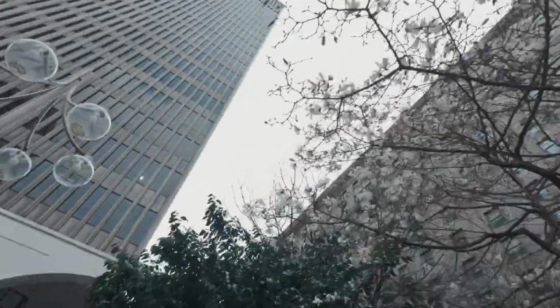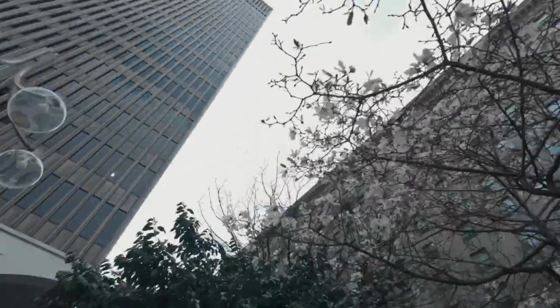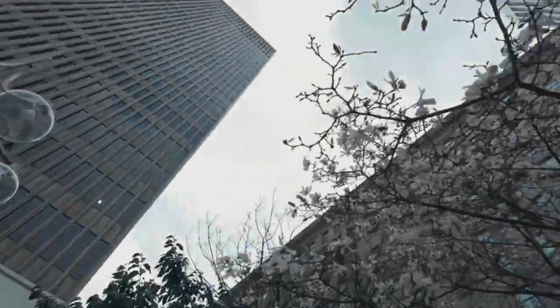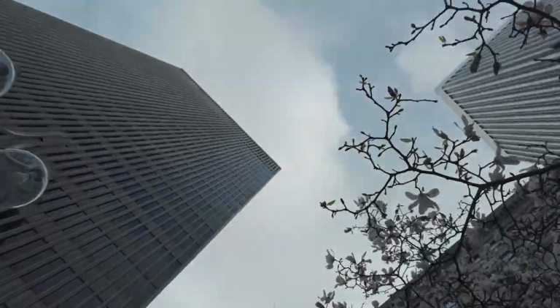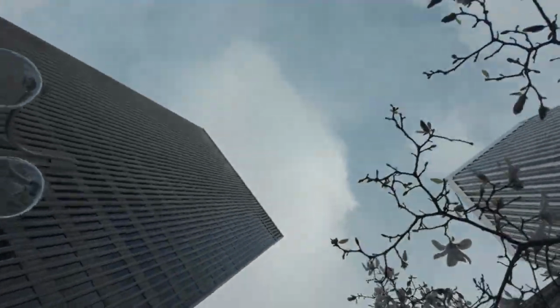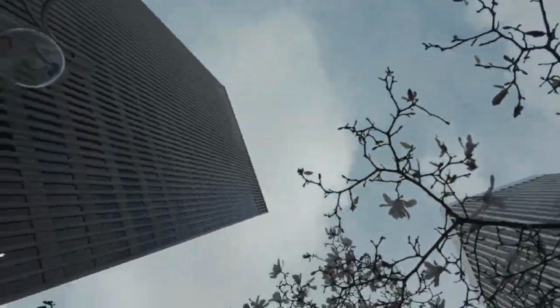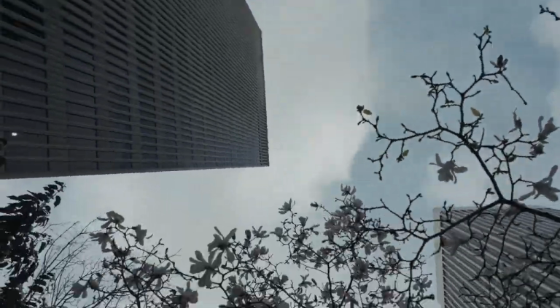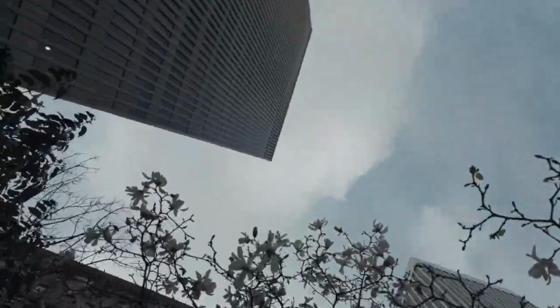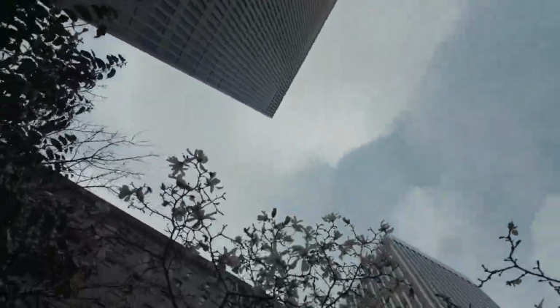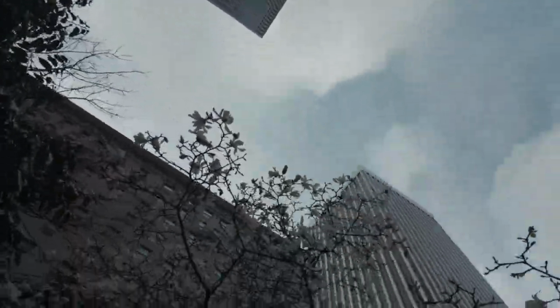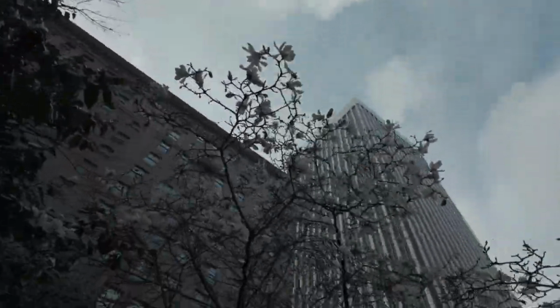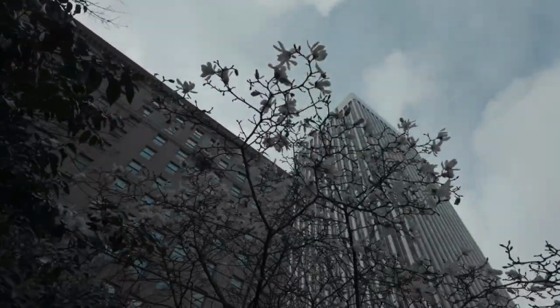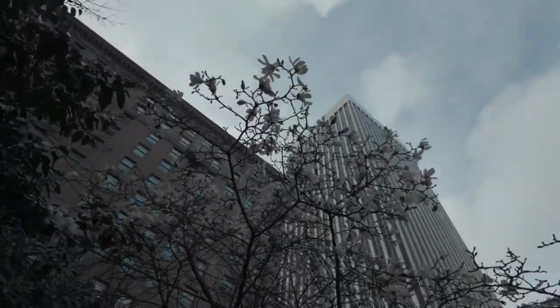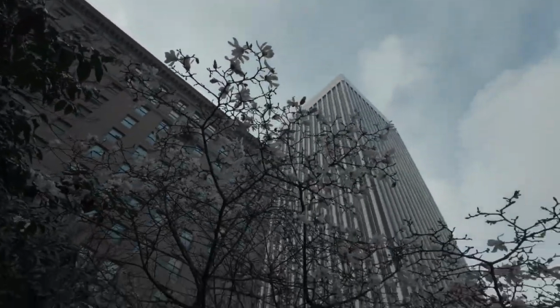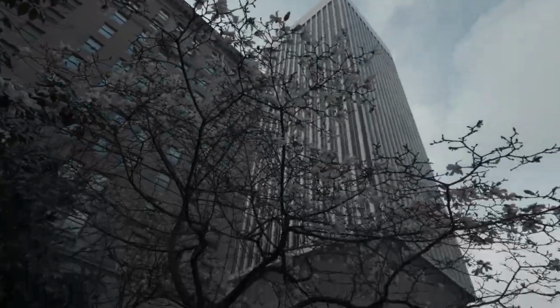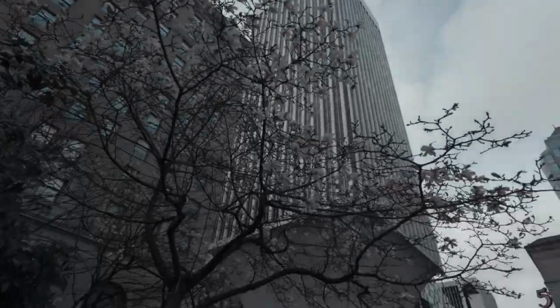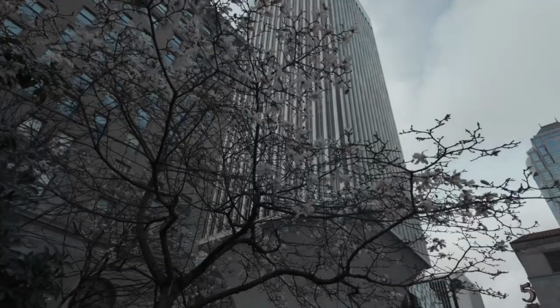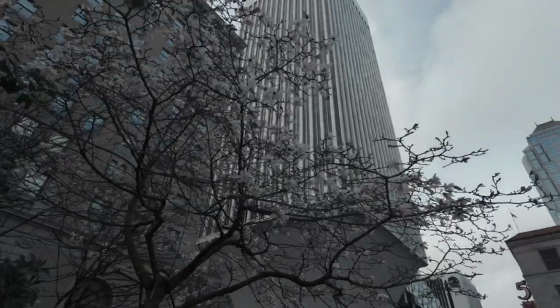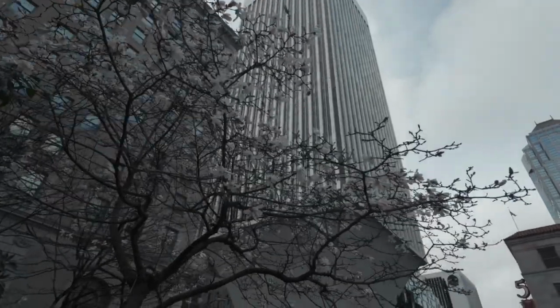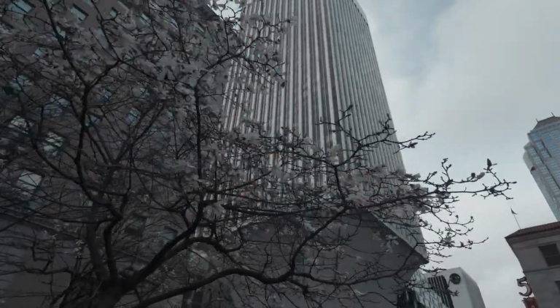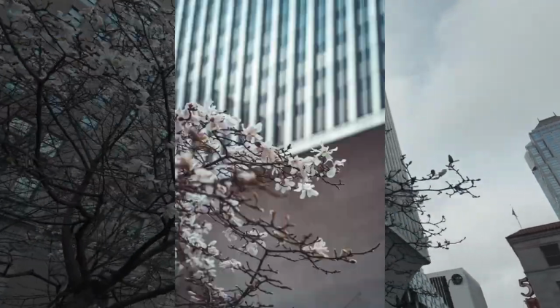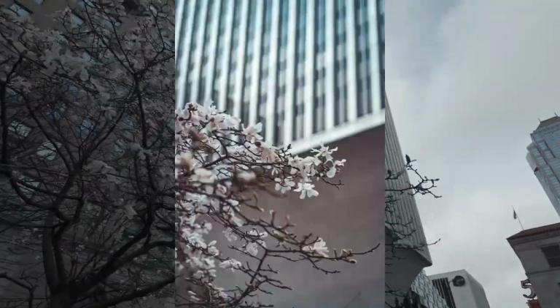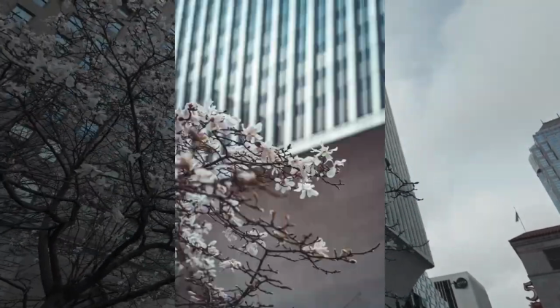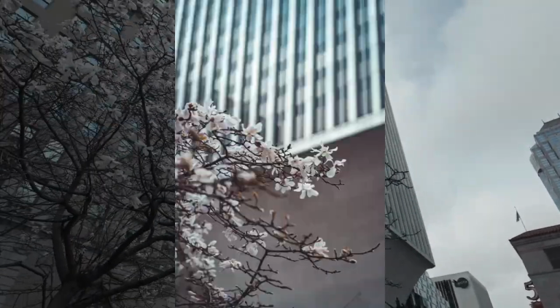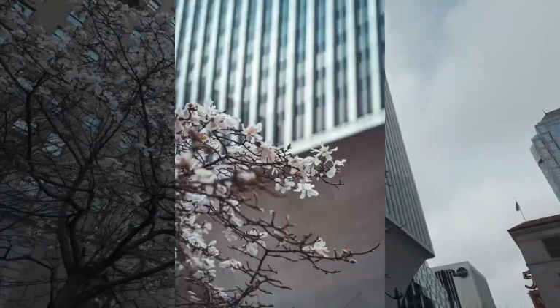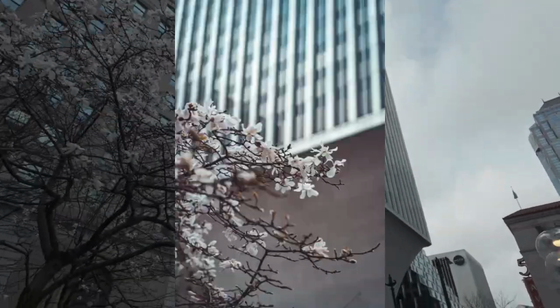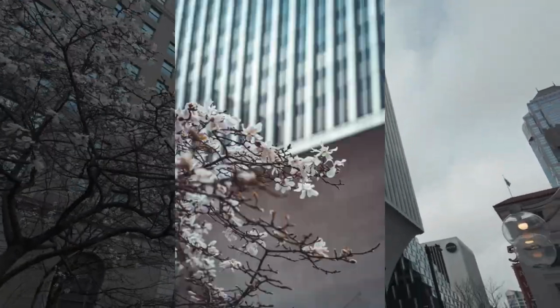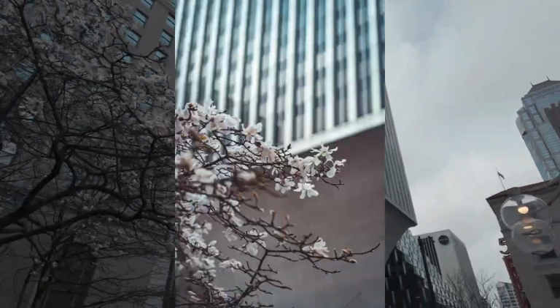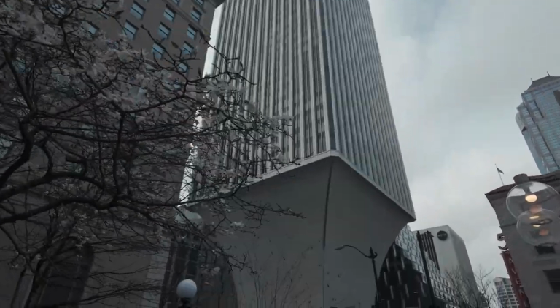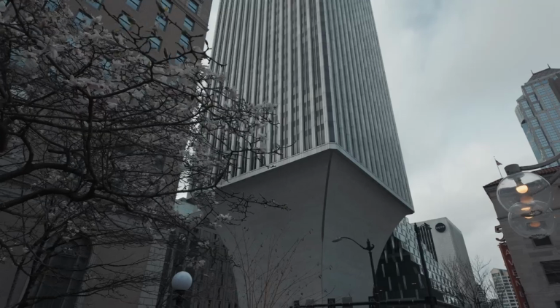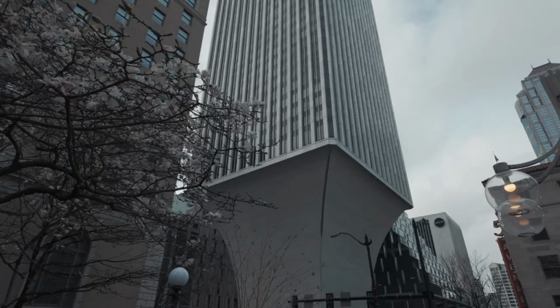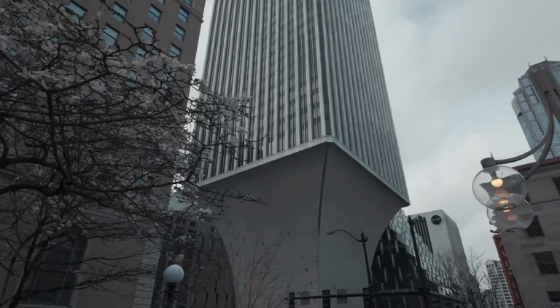It's a little early for cherry blossoms to be blooming, but here they are. Alright, let's snap some photos real quick.